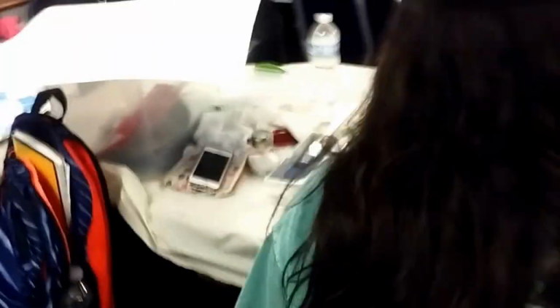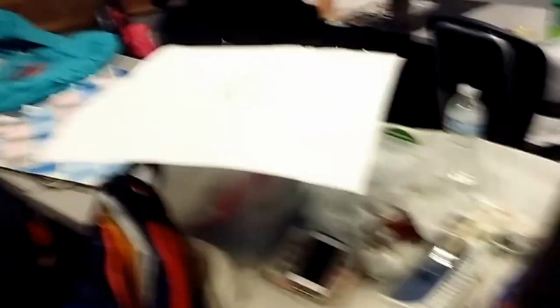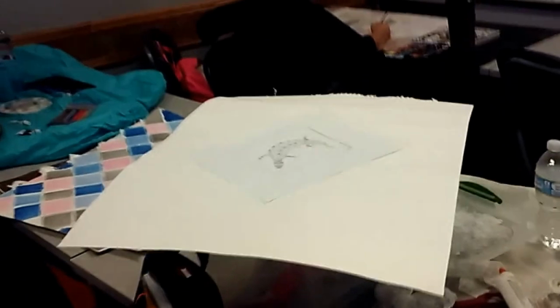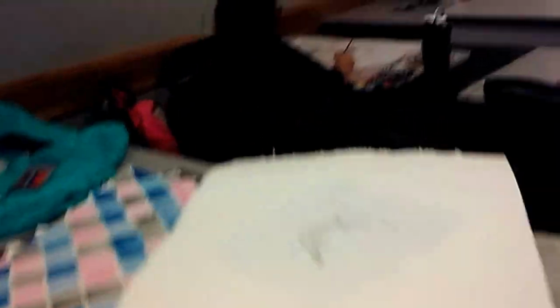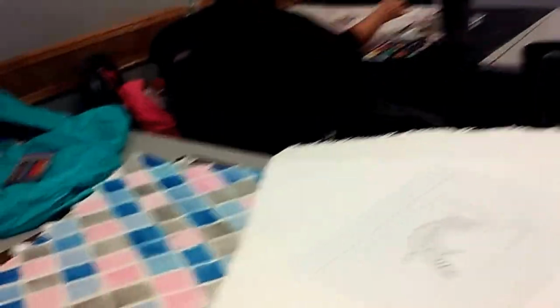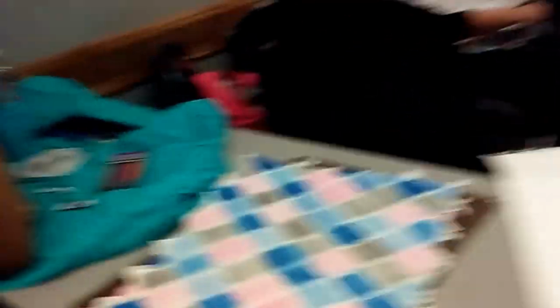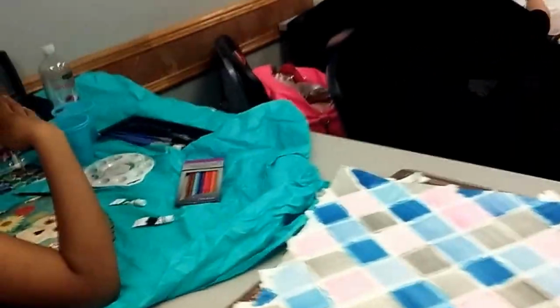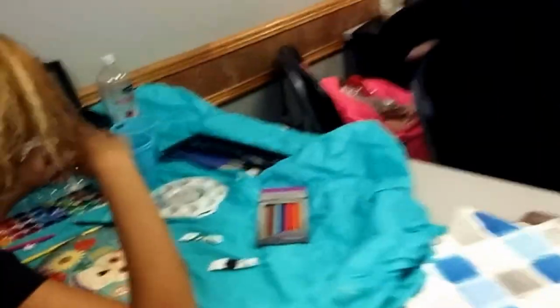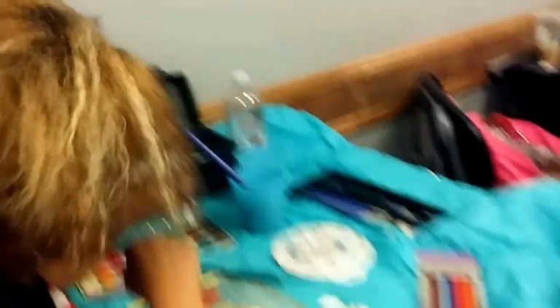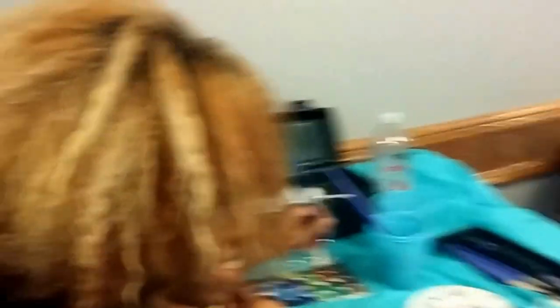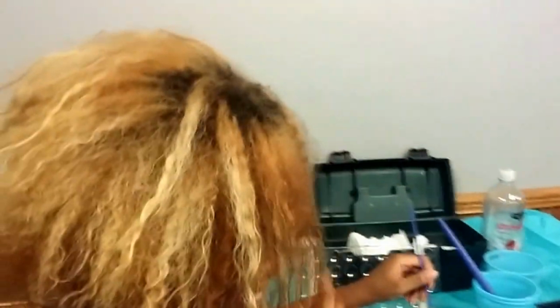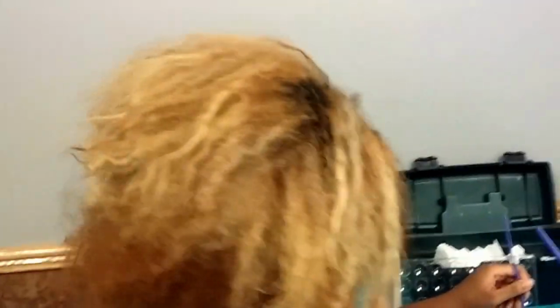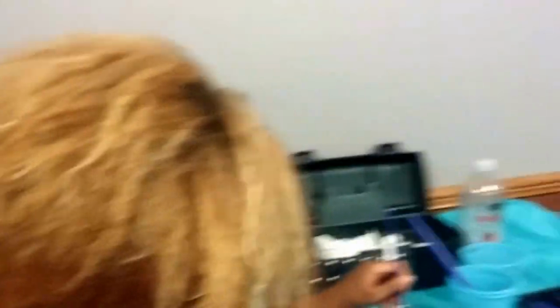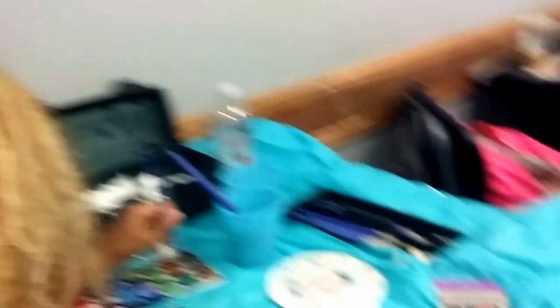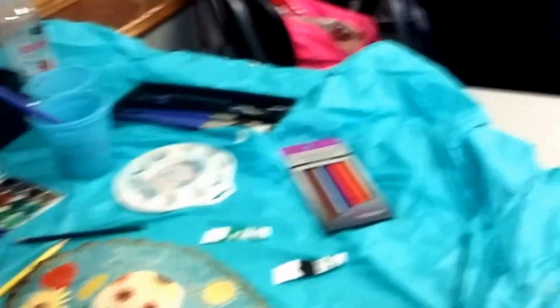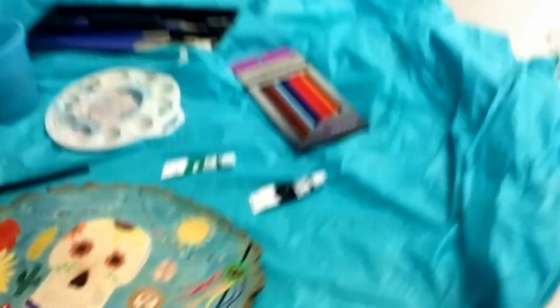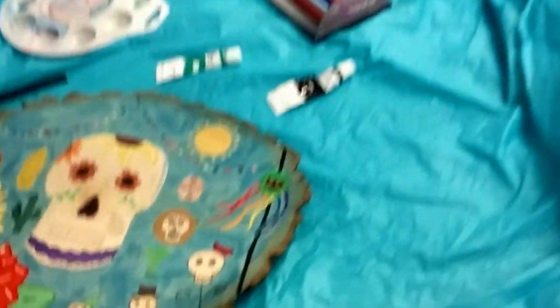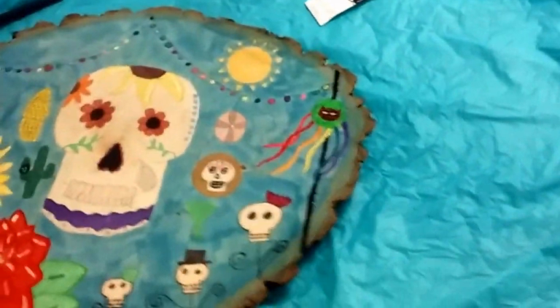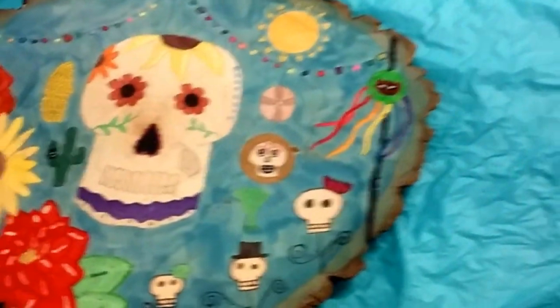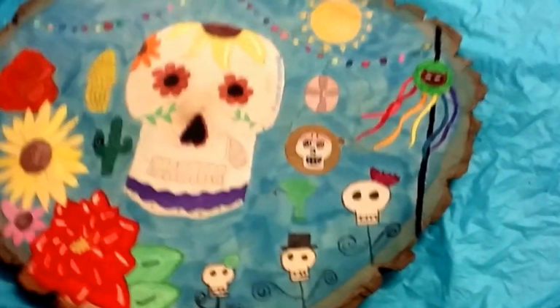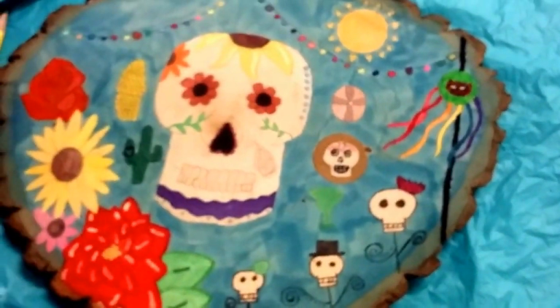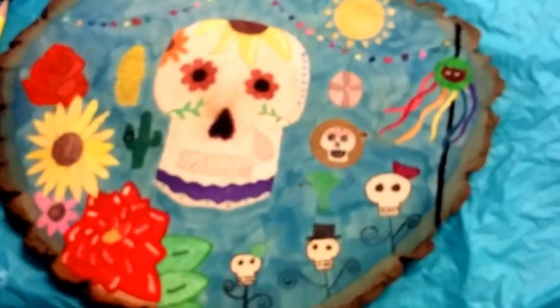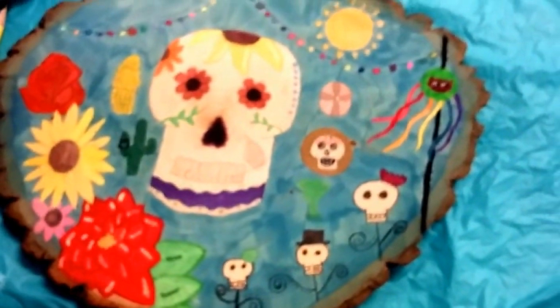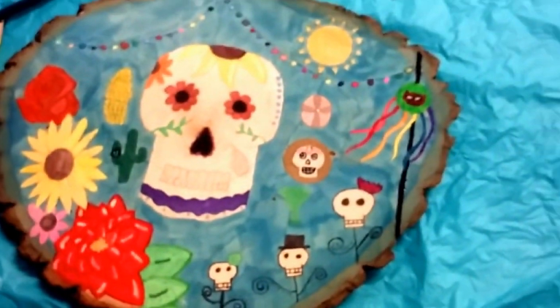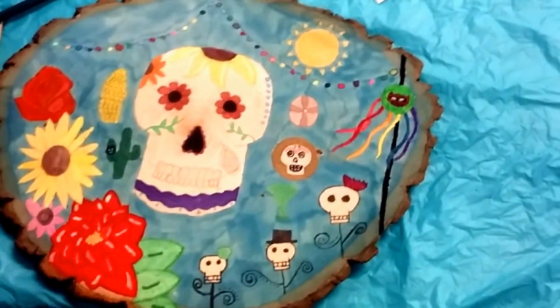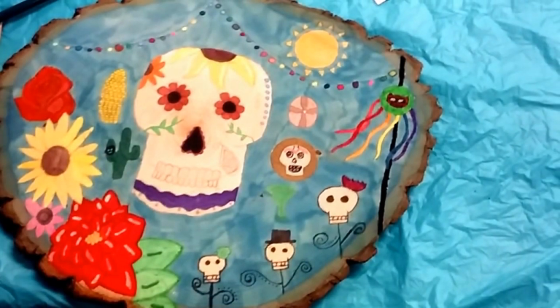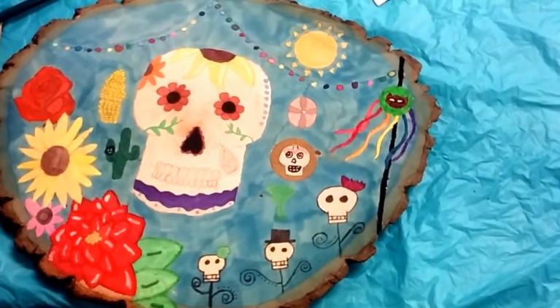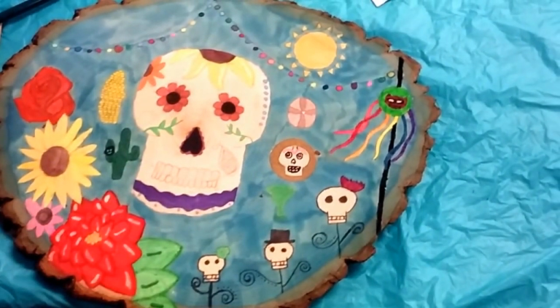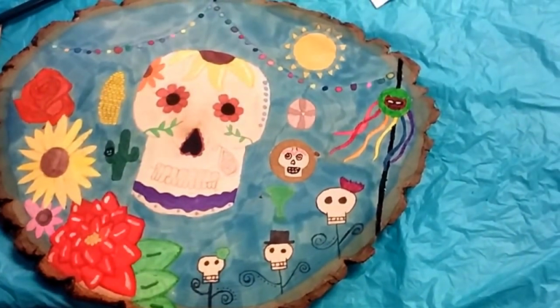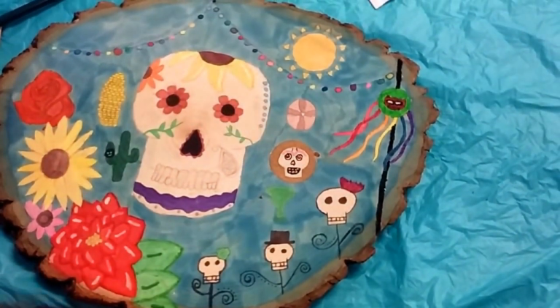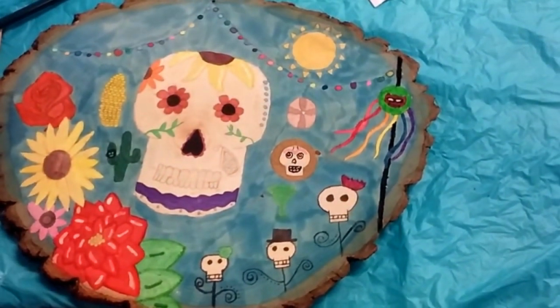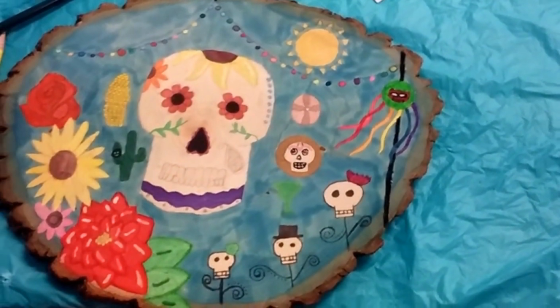Kiana, come up here and tell us what you're doing. Look at us, smile. We'll look at your picture — tell us what you're doing. Beautiful. During the Day of the Dead, I'm finishing it up. And you made it on wood? Yes. Beautiful.